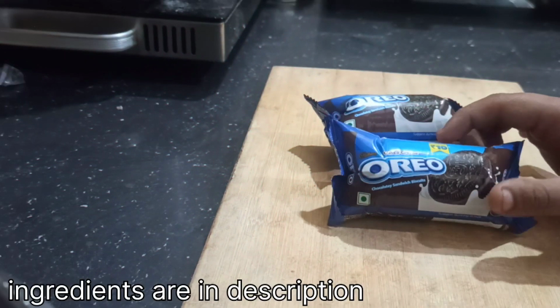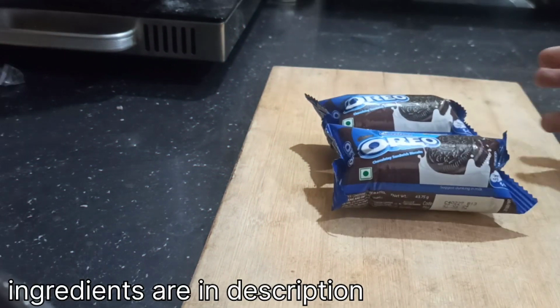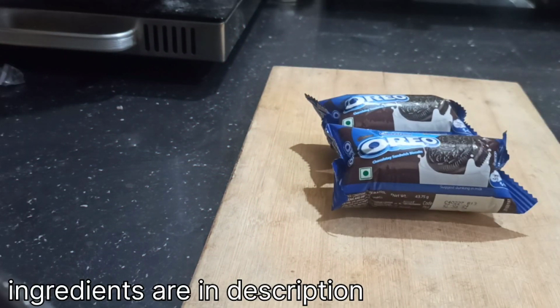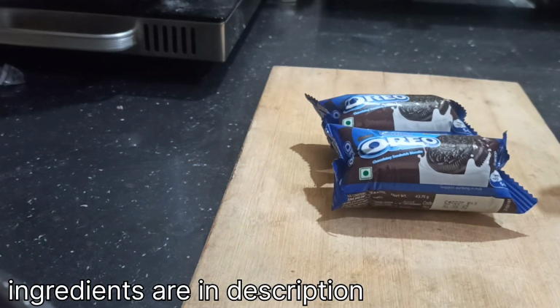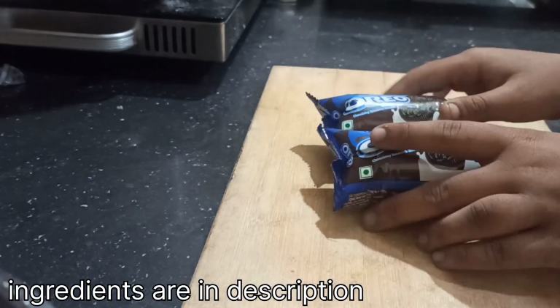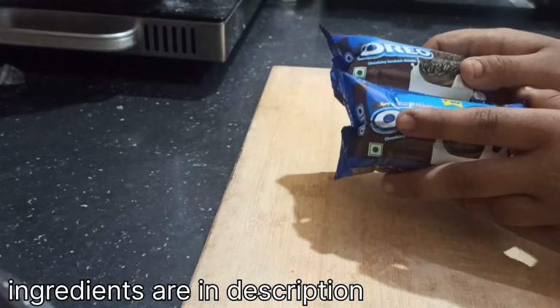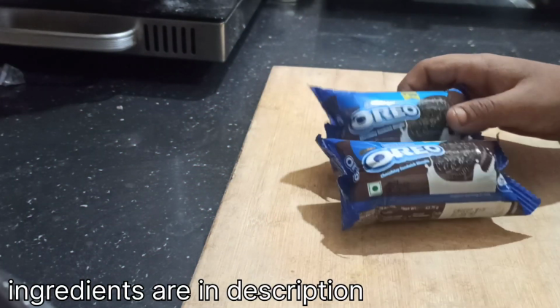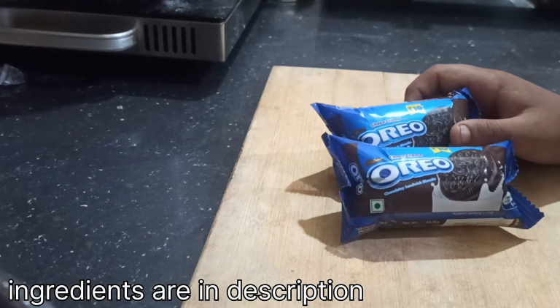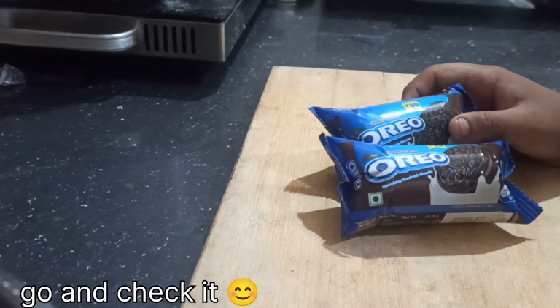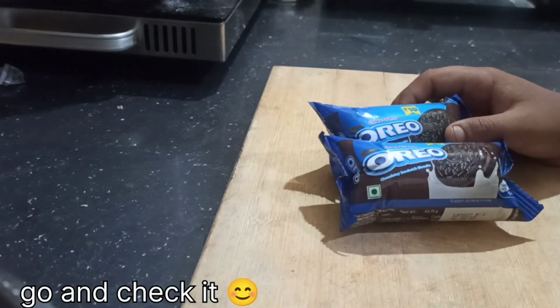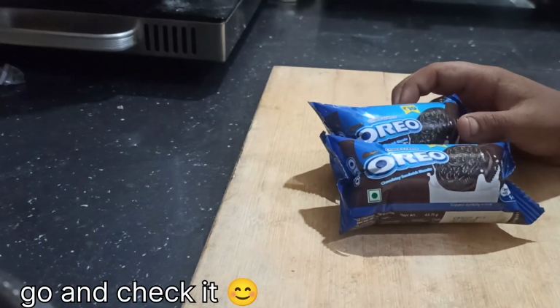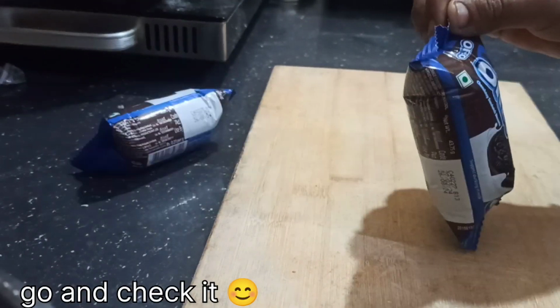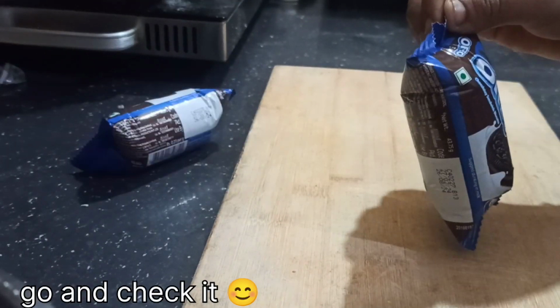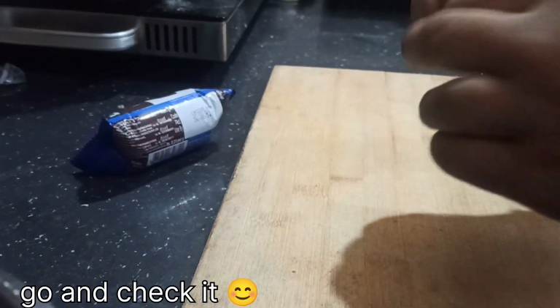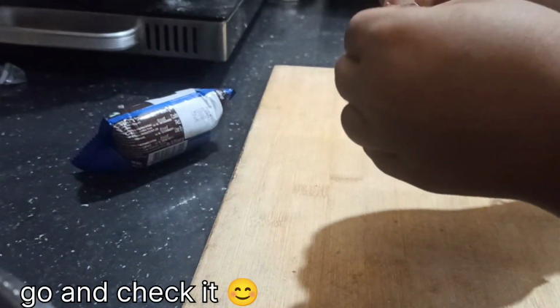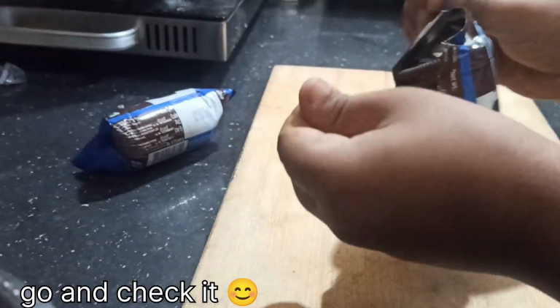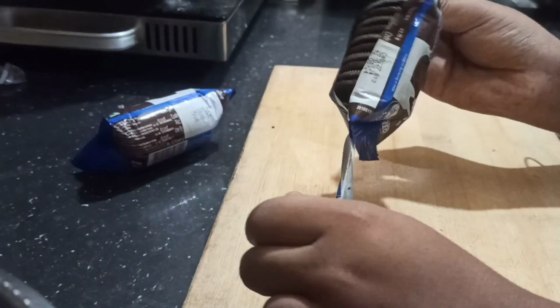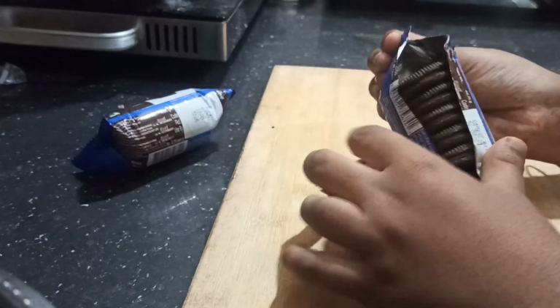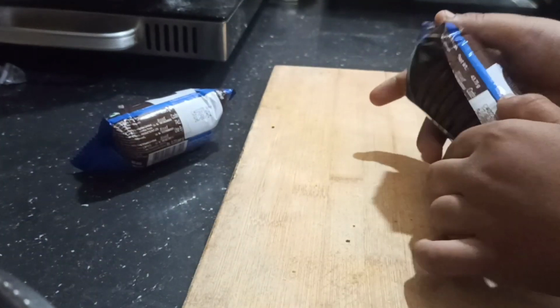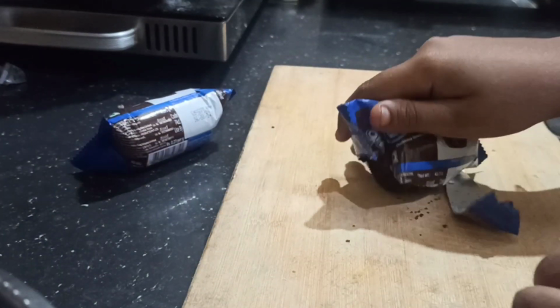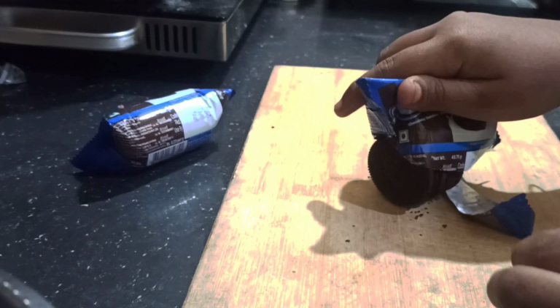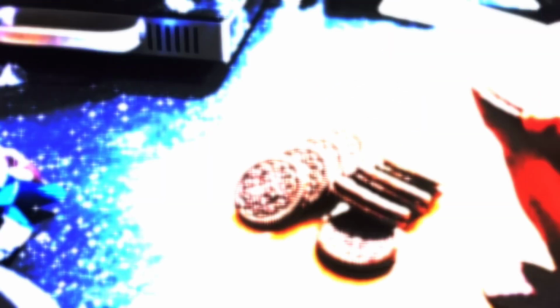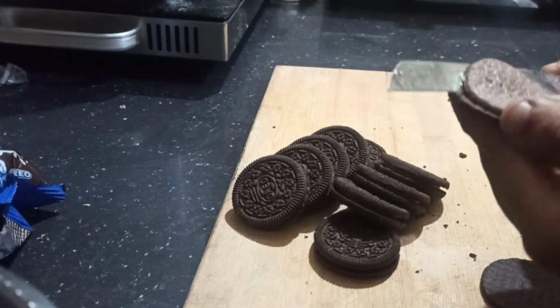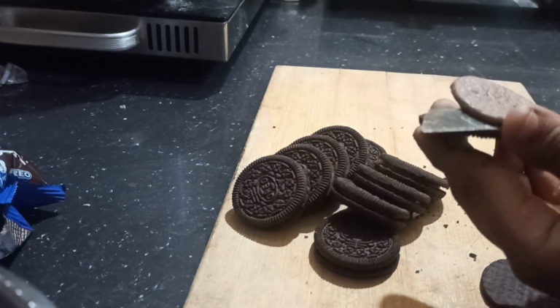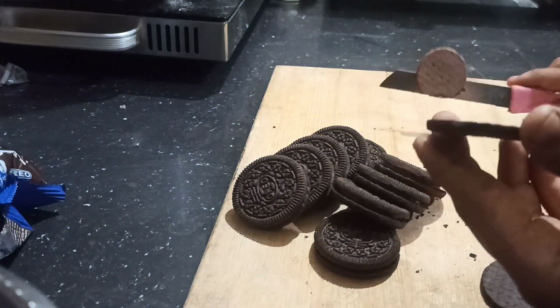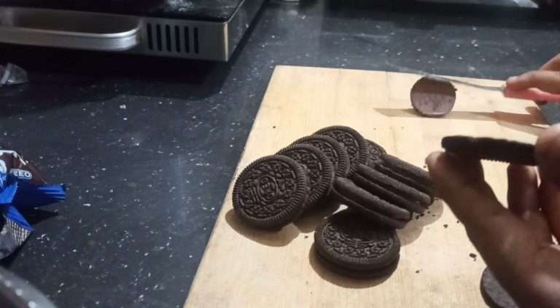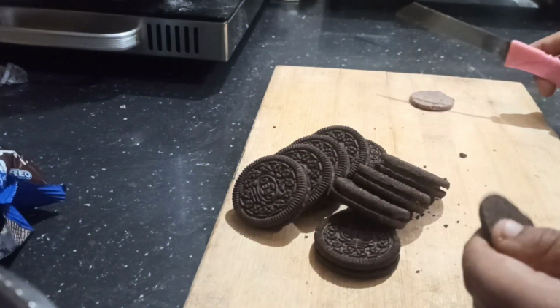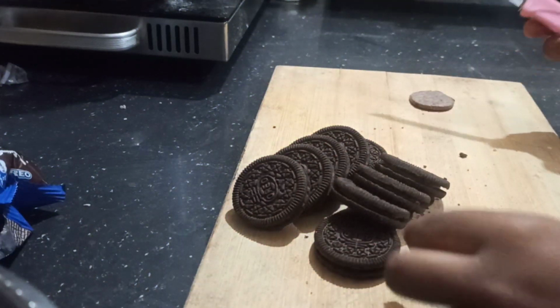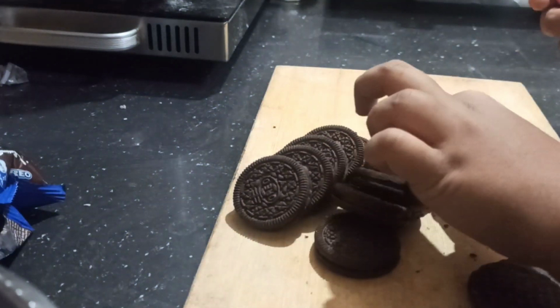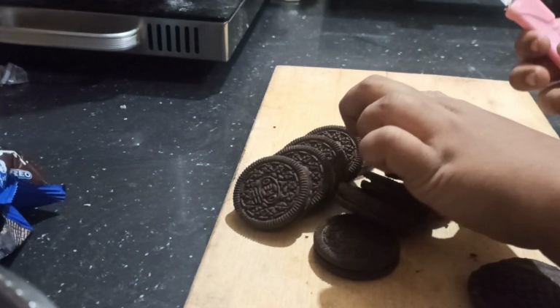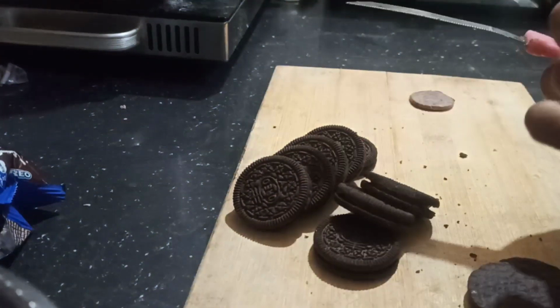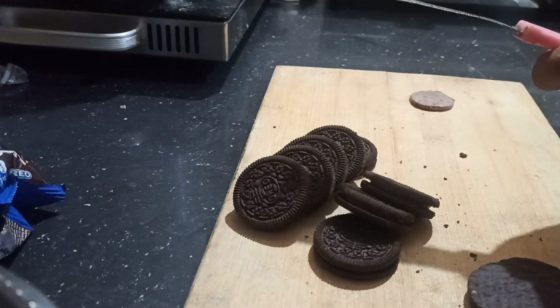We have two Oreo packets. We open them and put the biscuits aside — we are not going to use the cream. We will use it for the decoration.